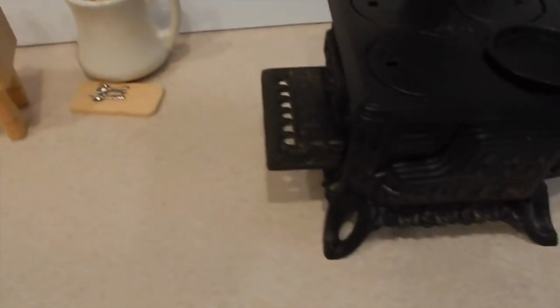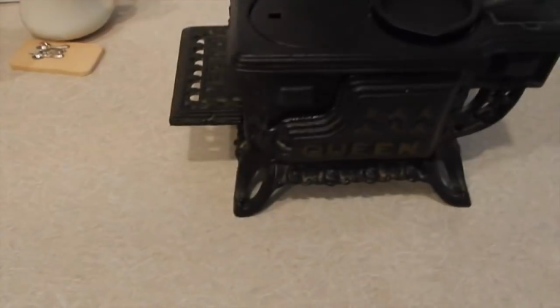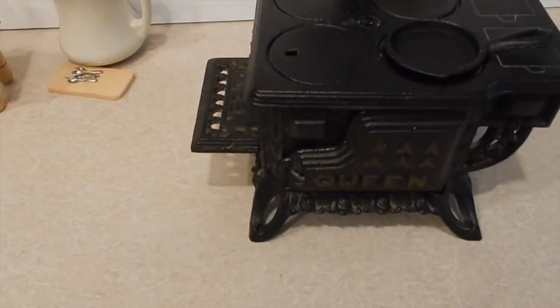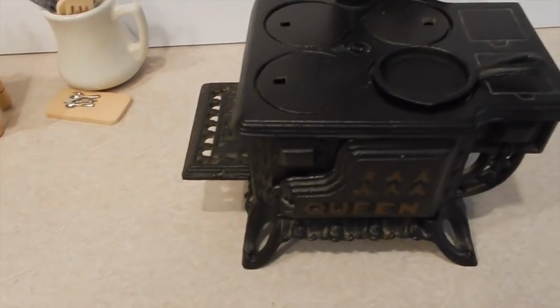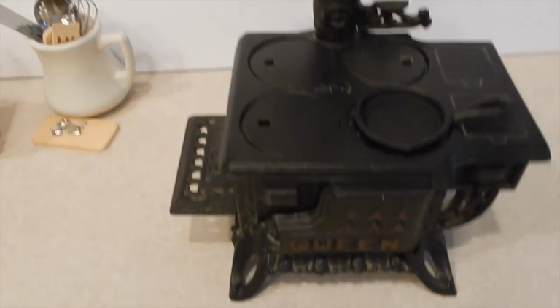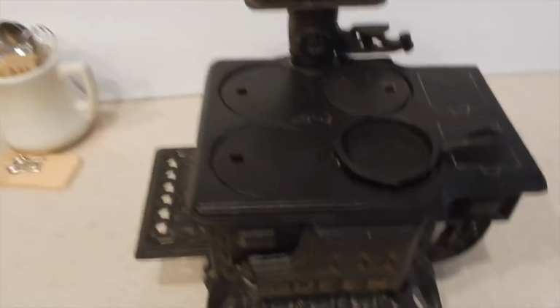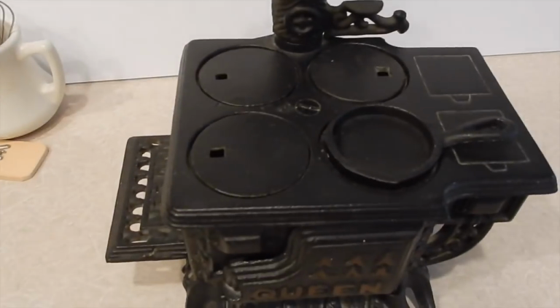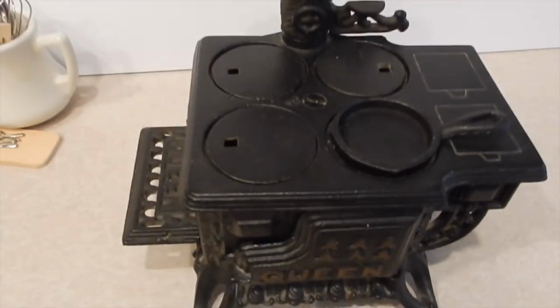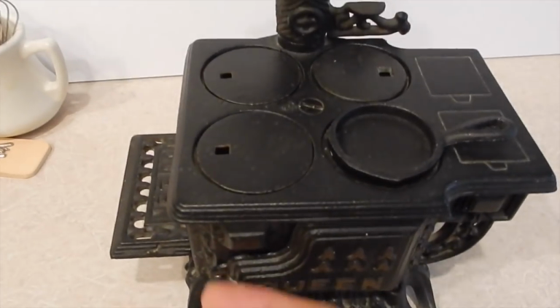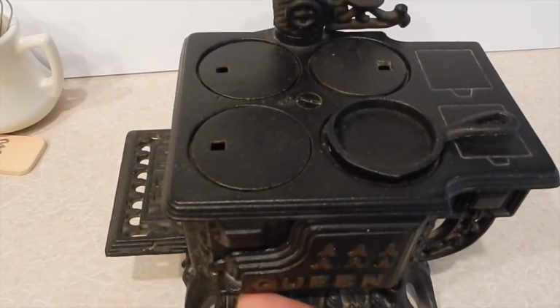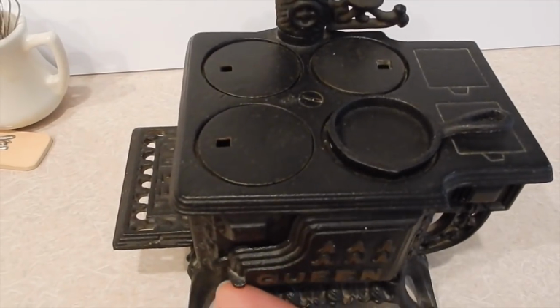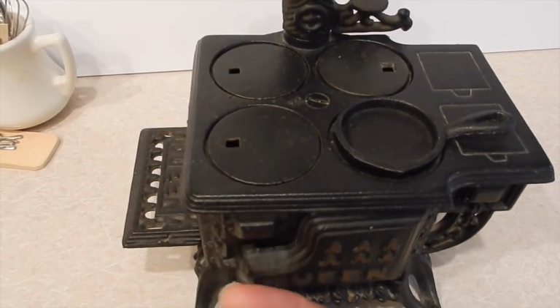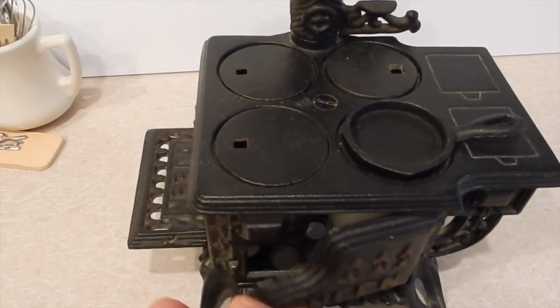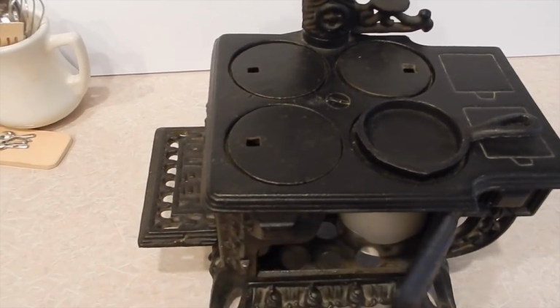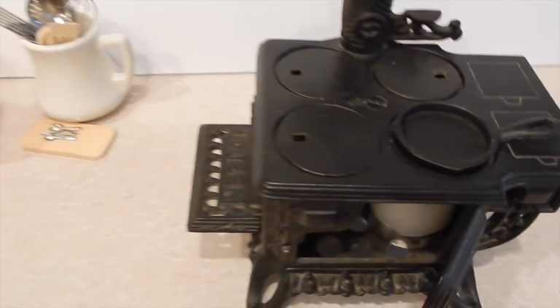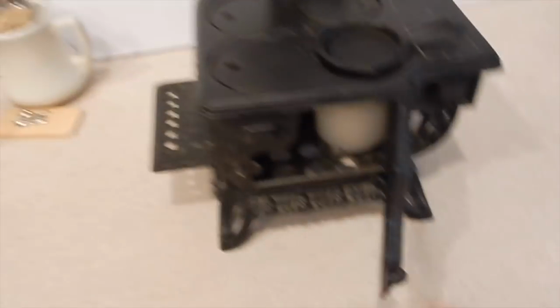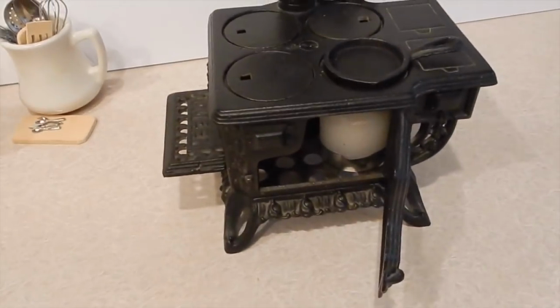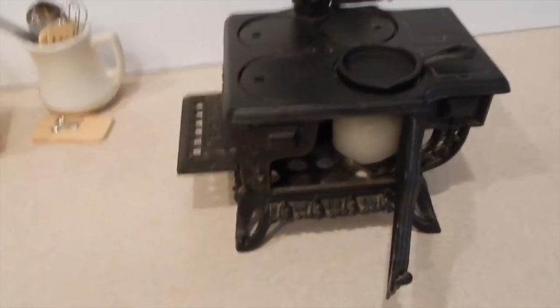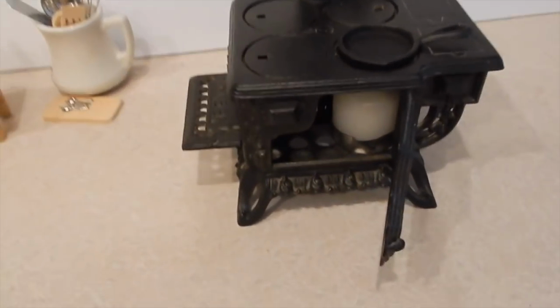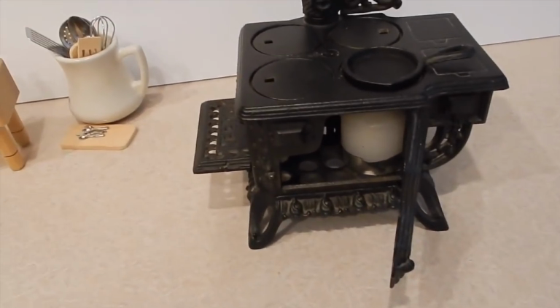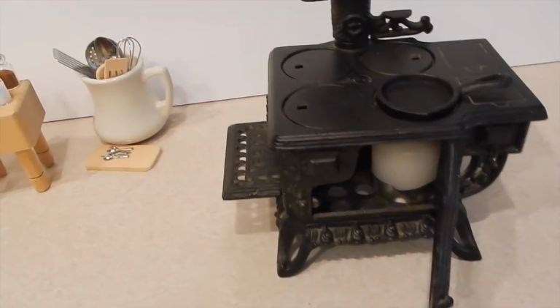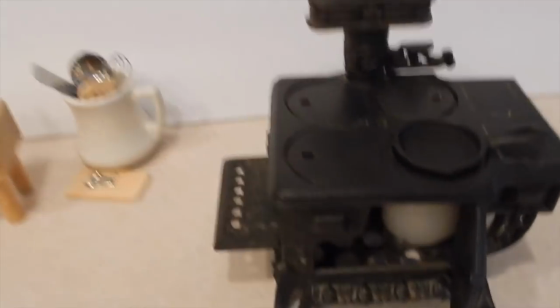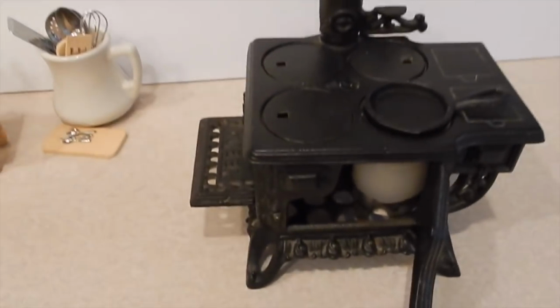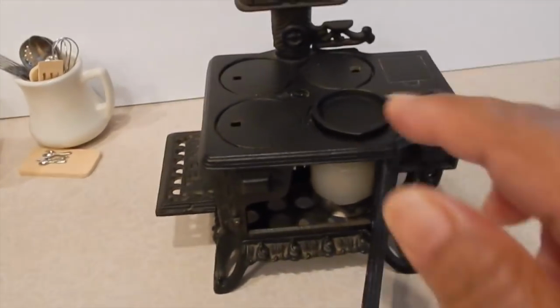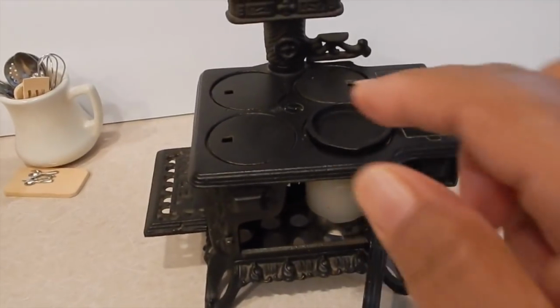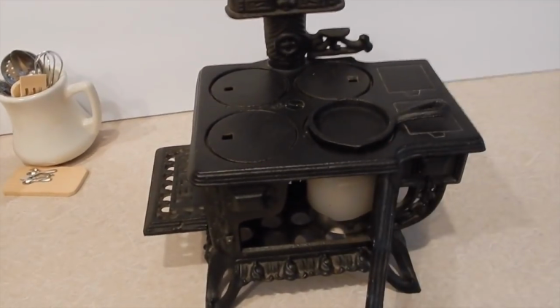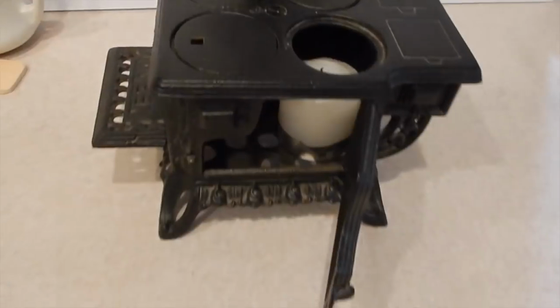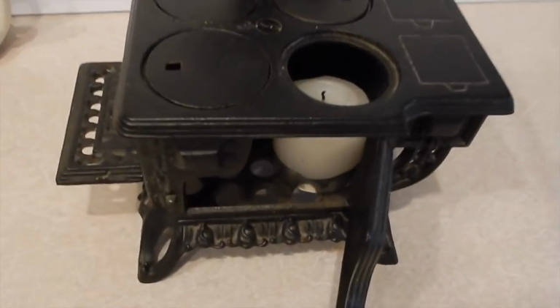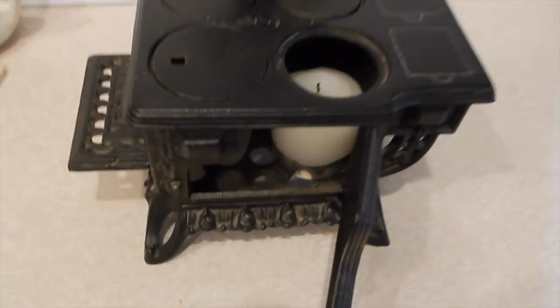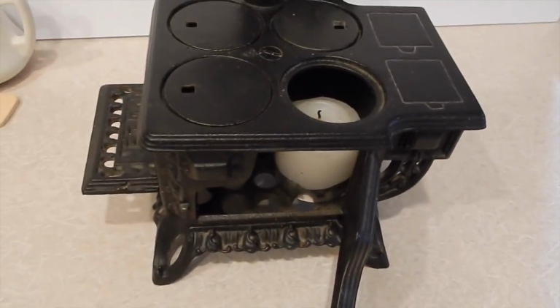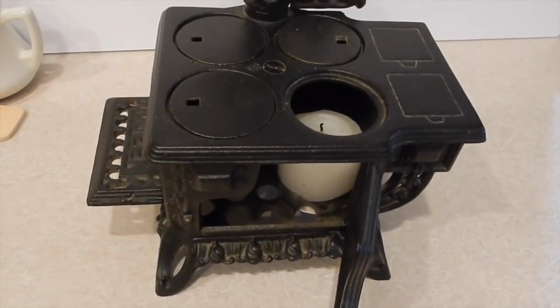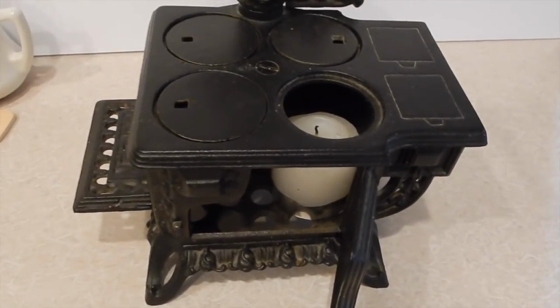Here is my little stove — I have a candle already inside. It's a big candle because I want a hot flame, so I'm gonna go ahead and light it up.